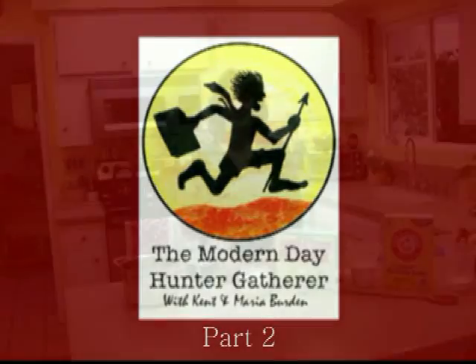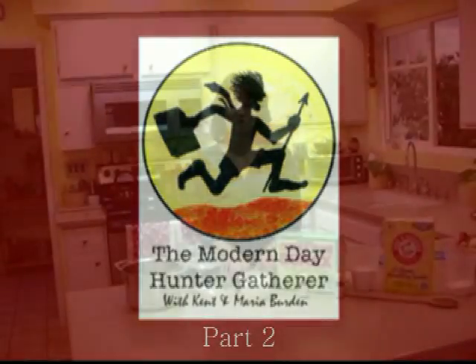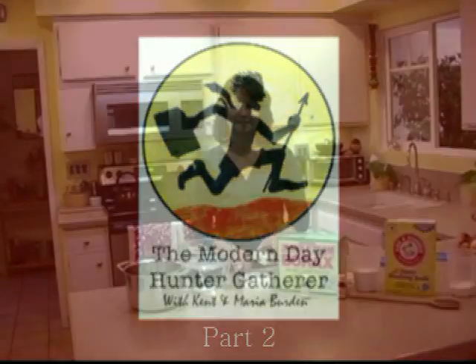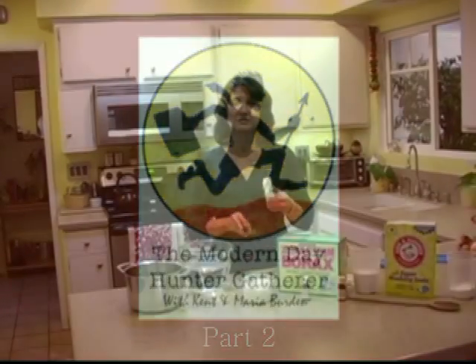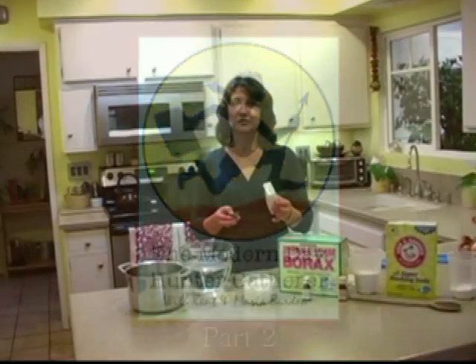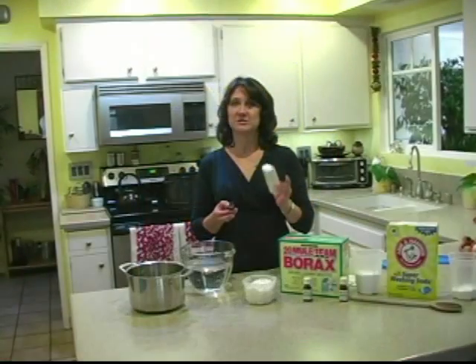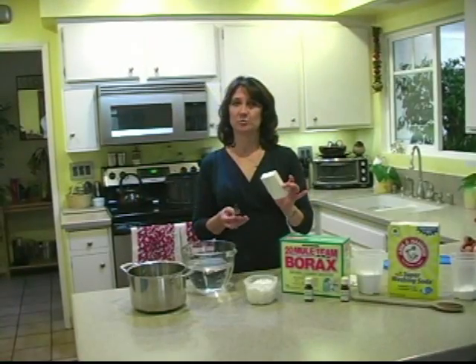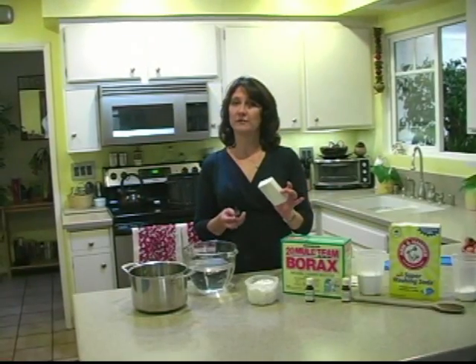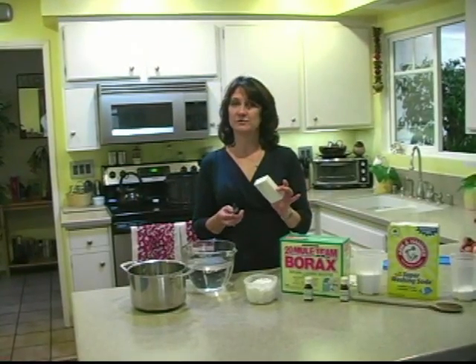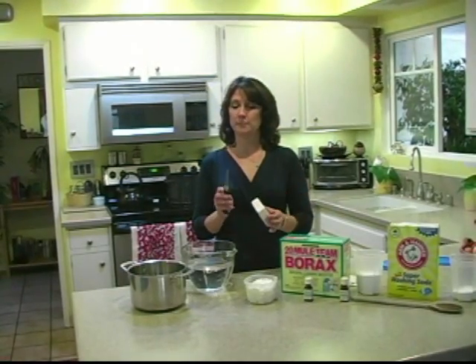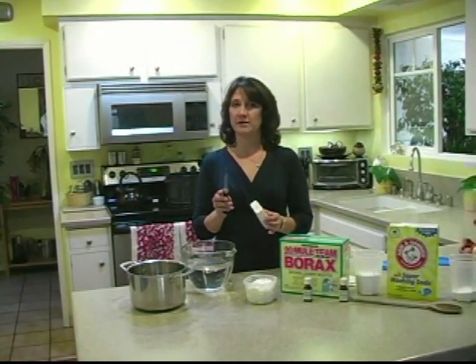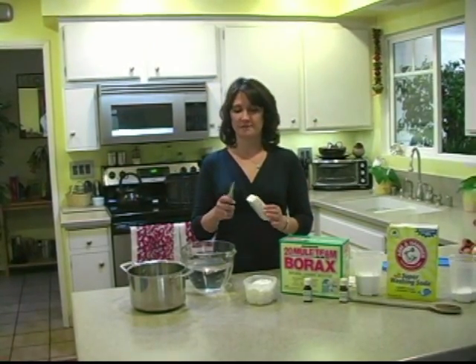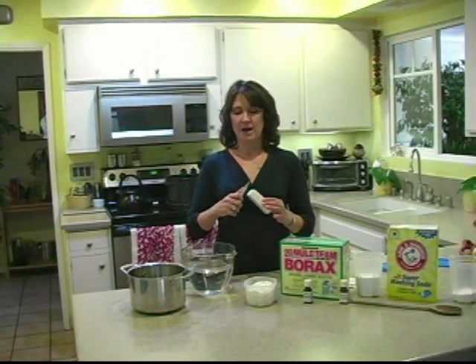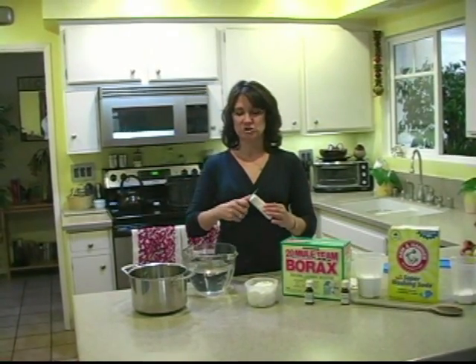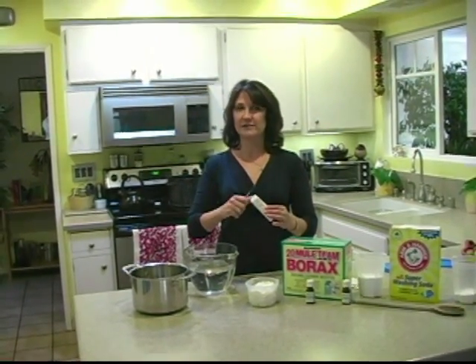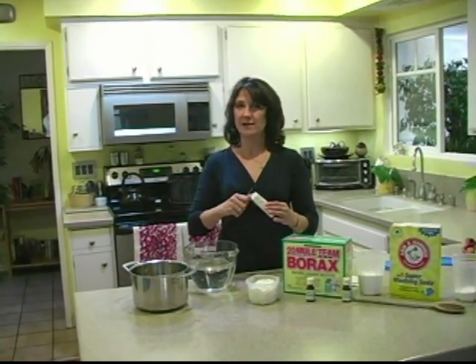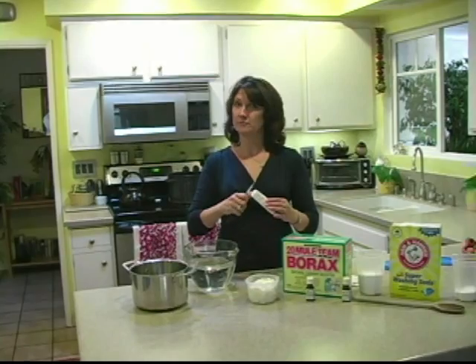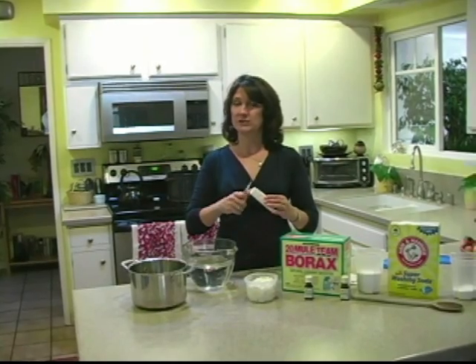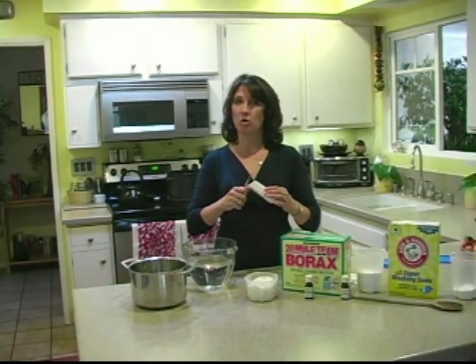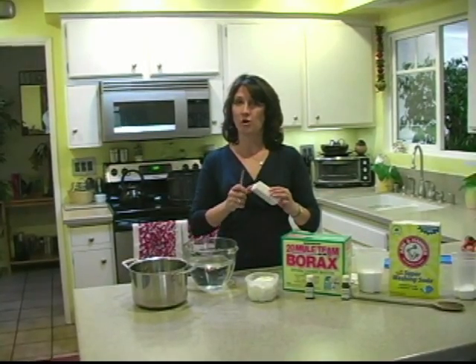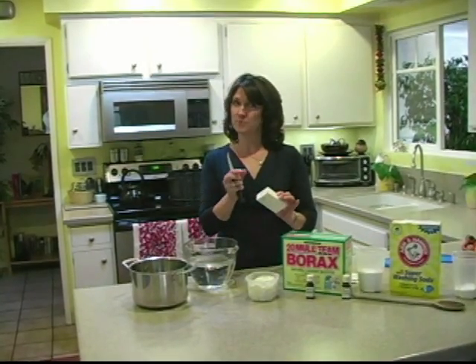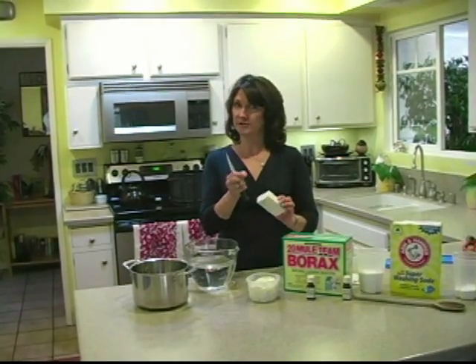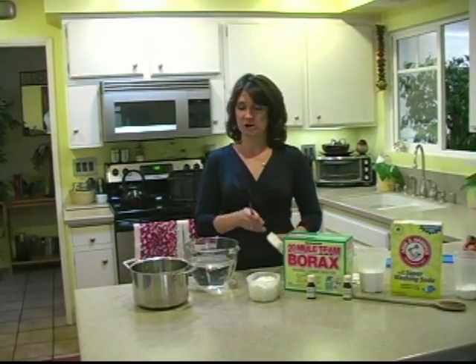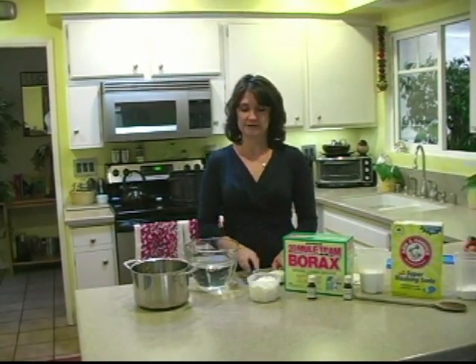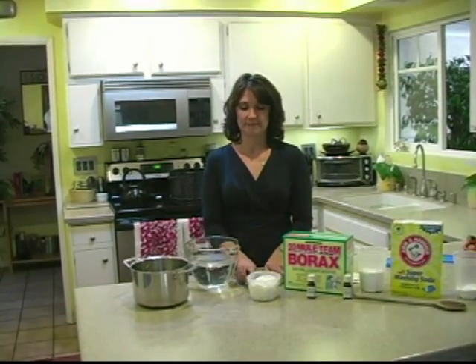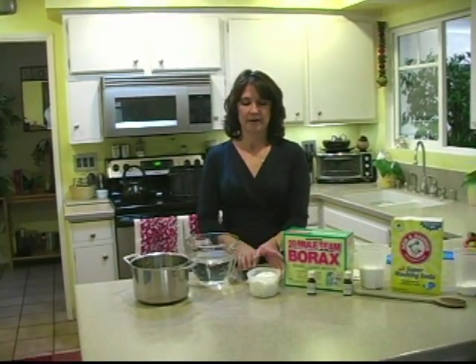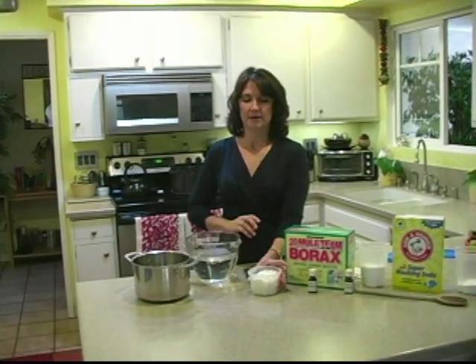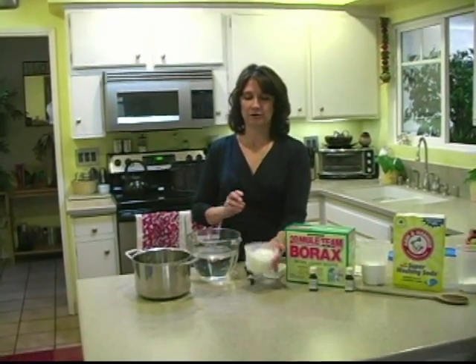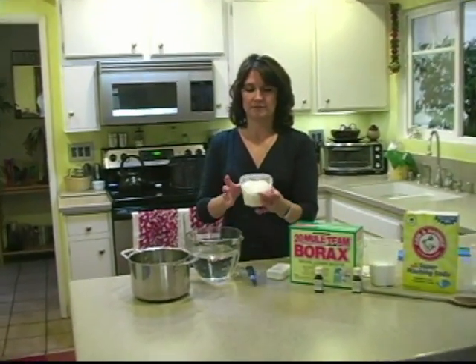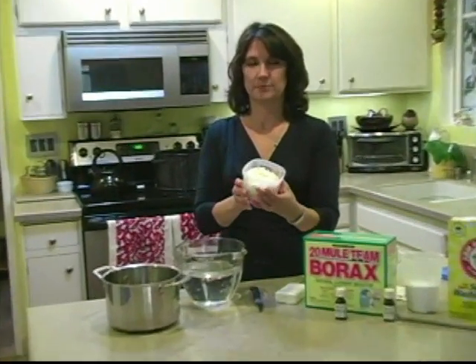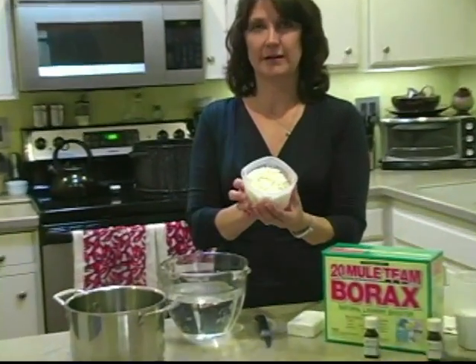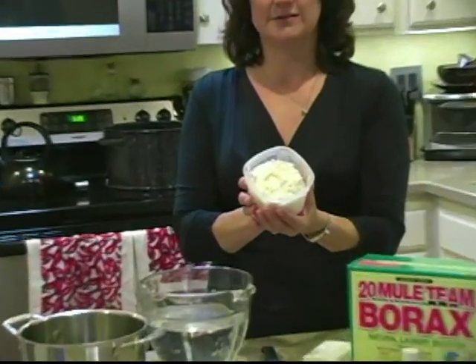All right, so first, take your bar of ivory soap and a knife and shave it down until it's all gone — small, thin shavings. It'll look something like this.